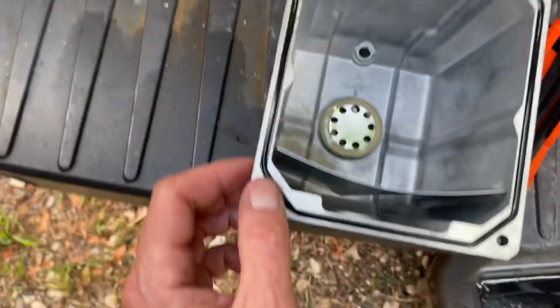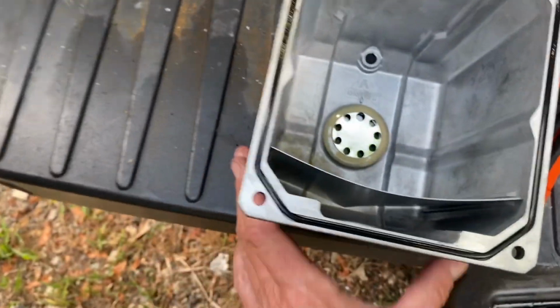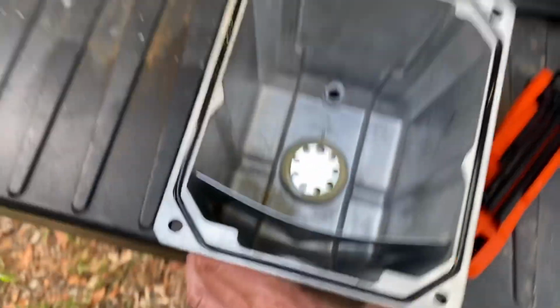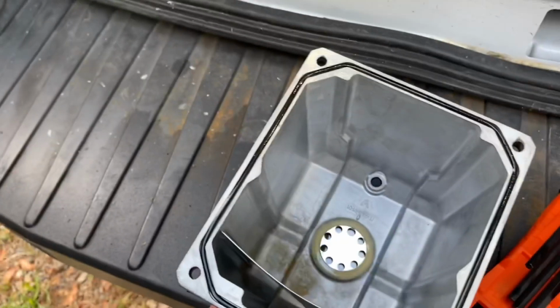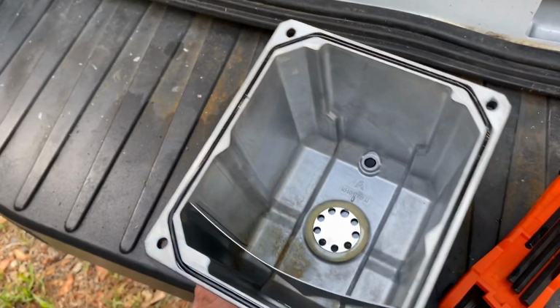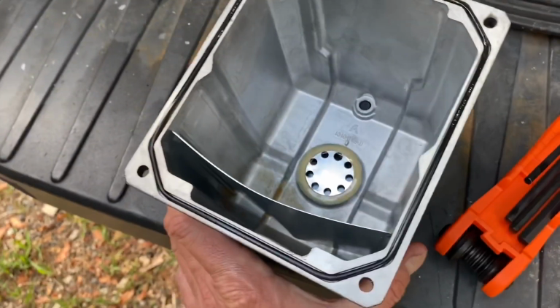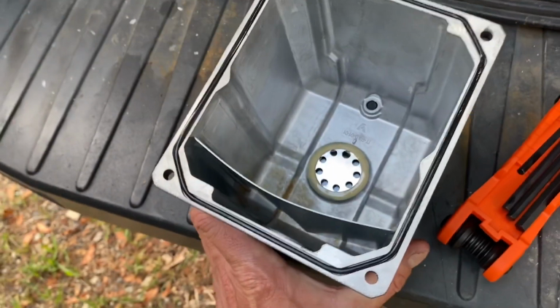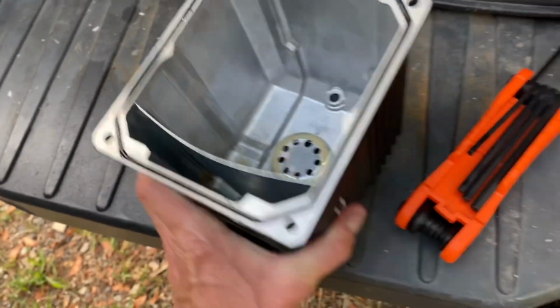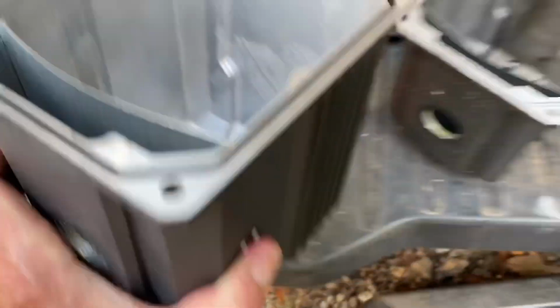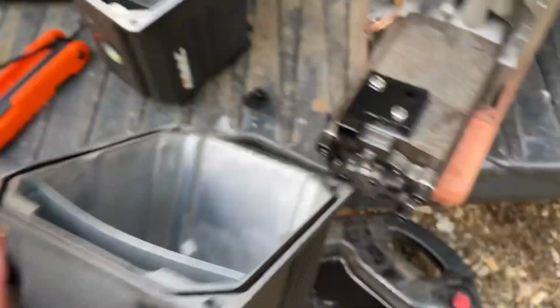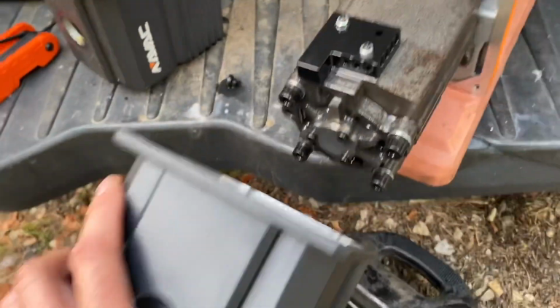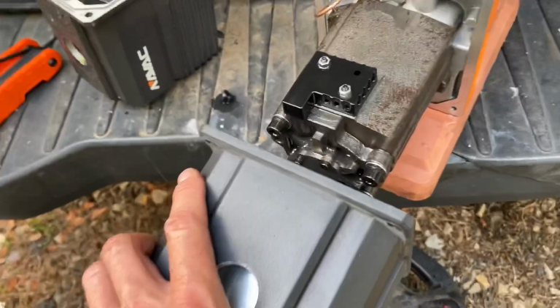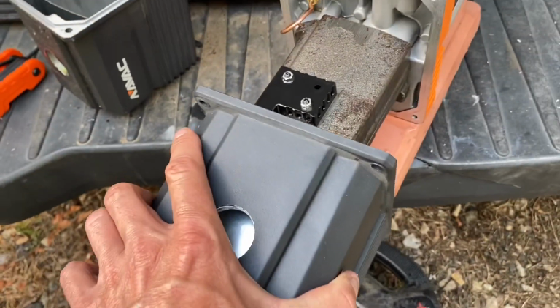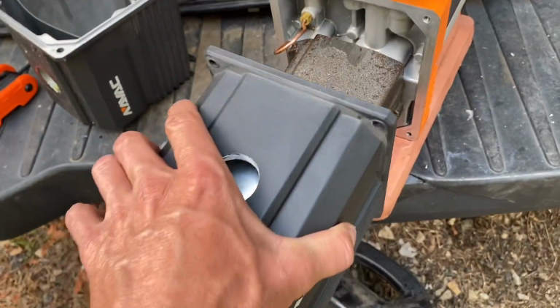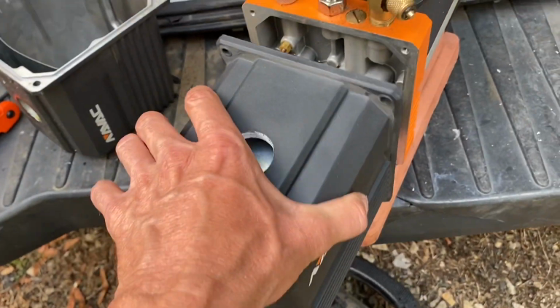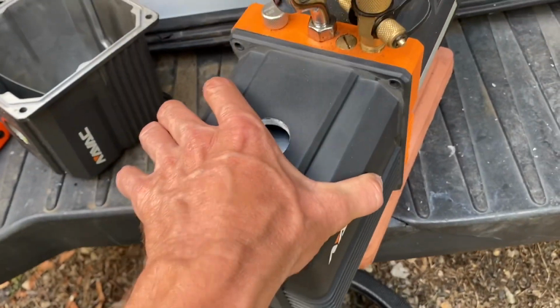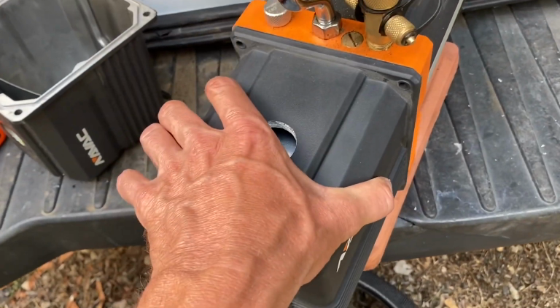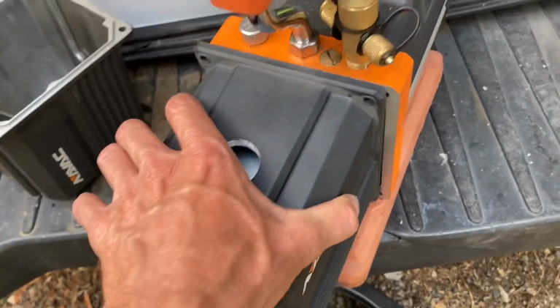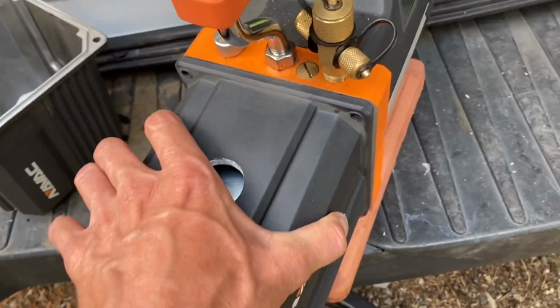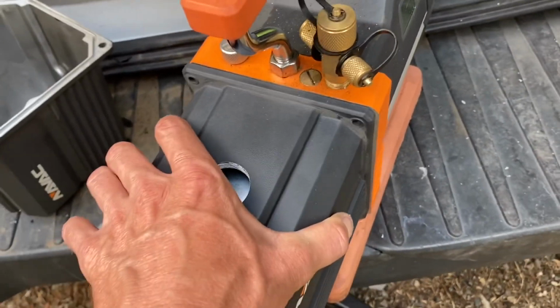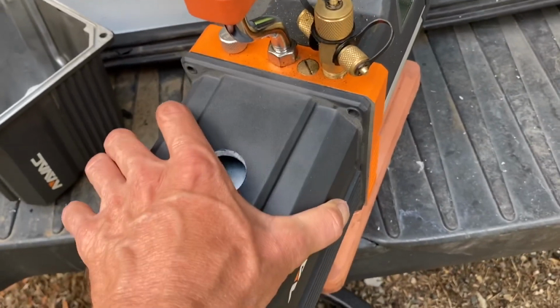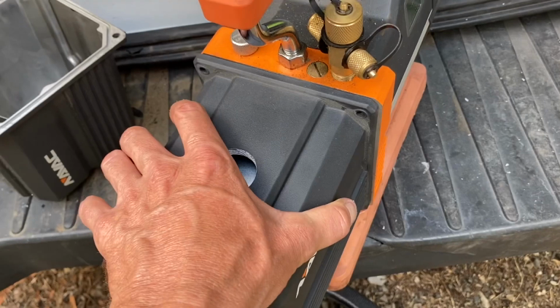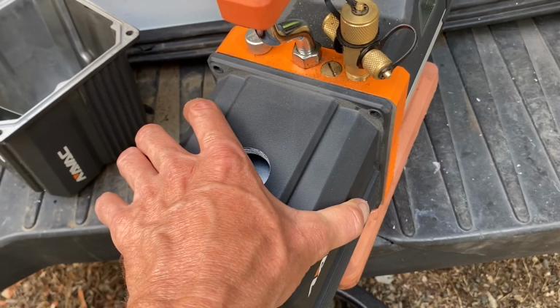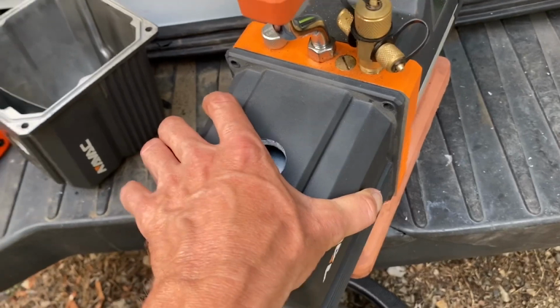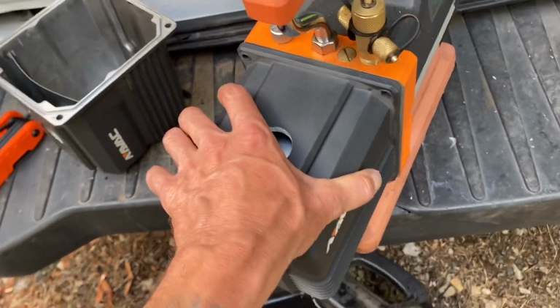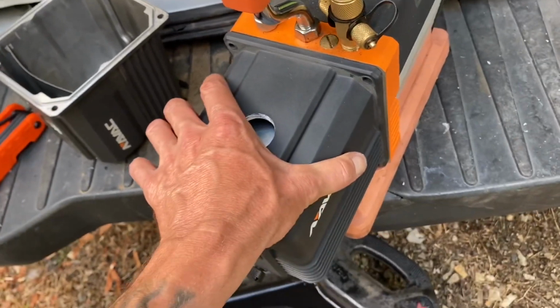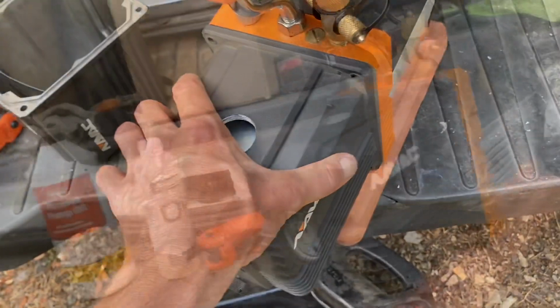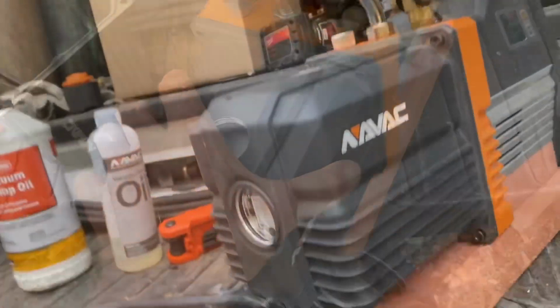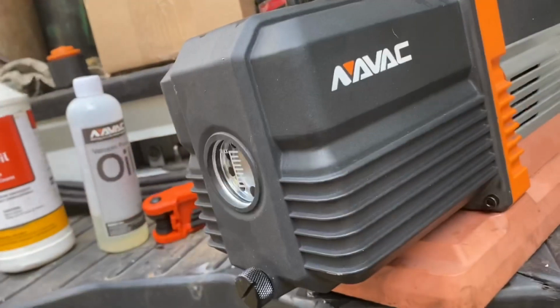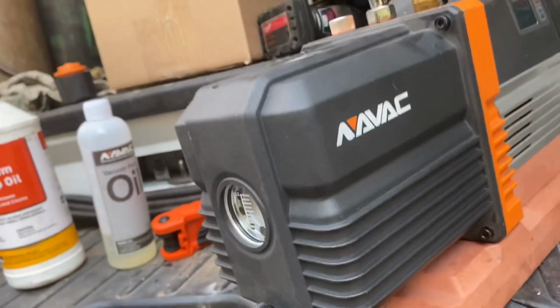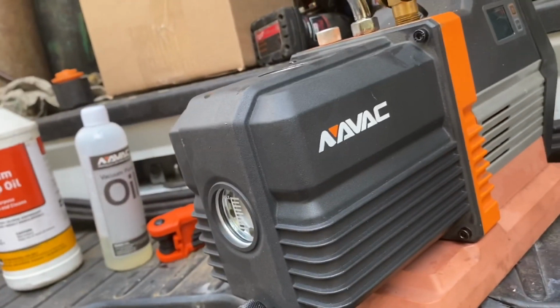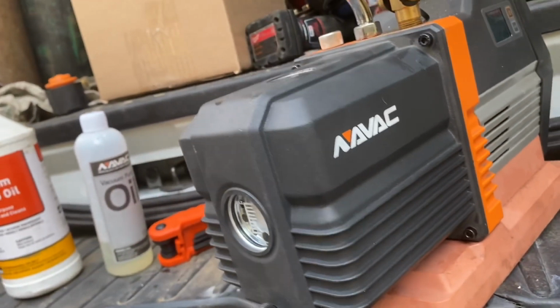Took the gasket out of the old one, put it in the new housing, coated it with some oil of course. Looks like everything's just going to slide right back into place. Nice and easy — she's all on there guys.